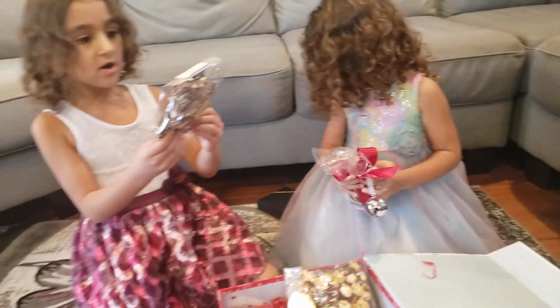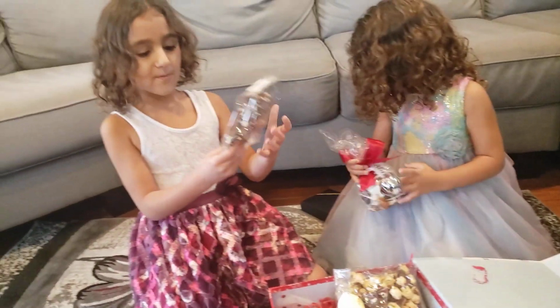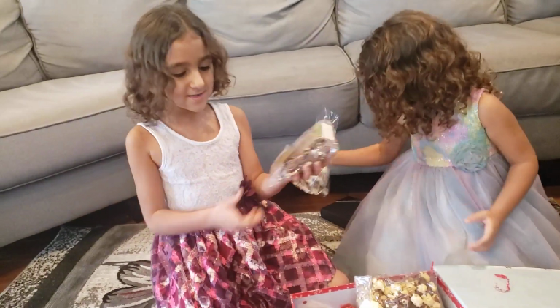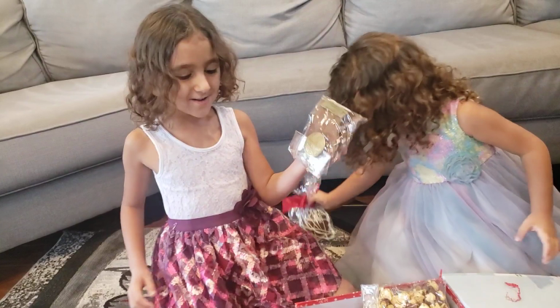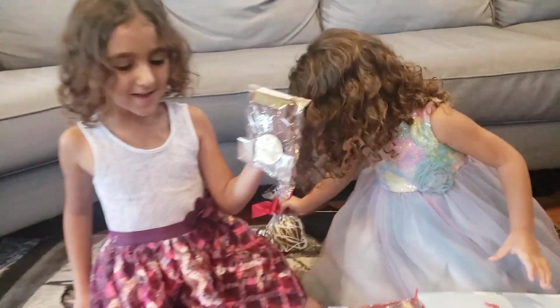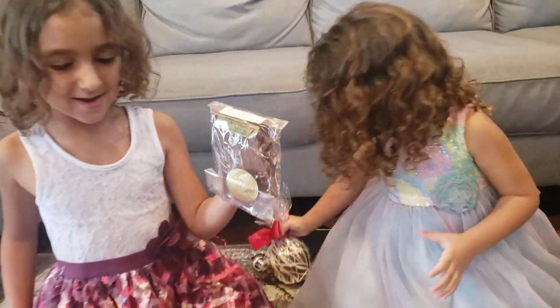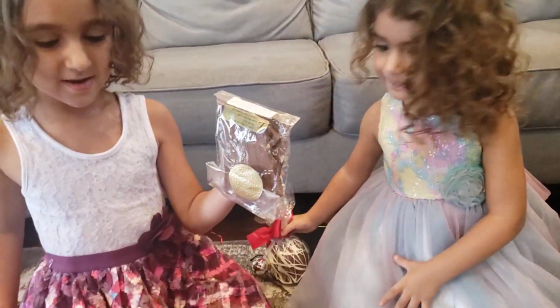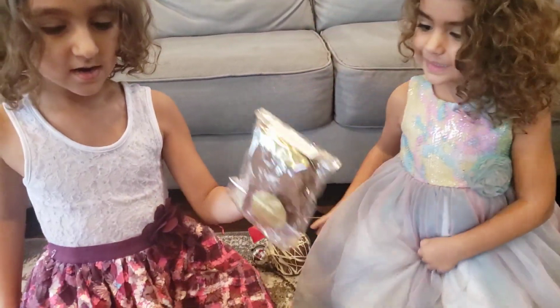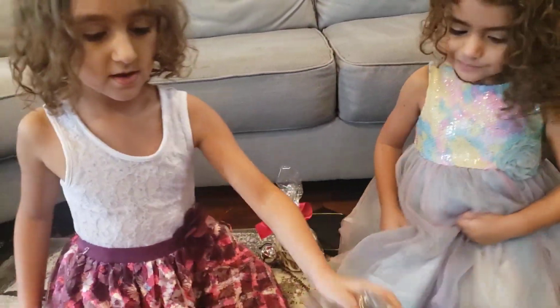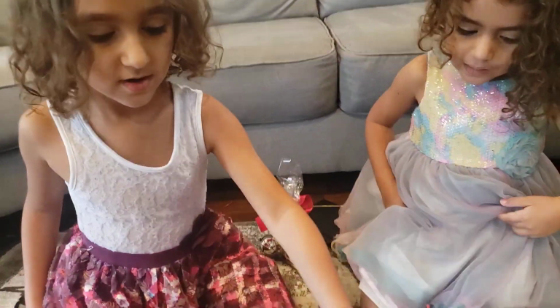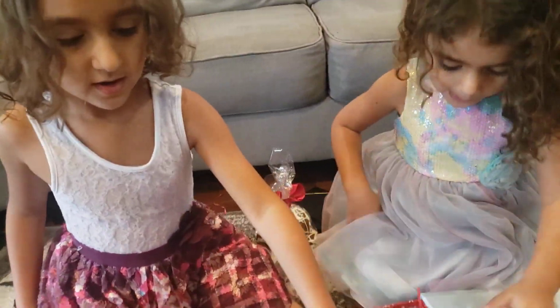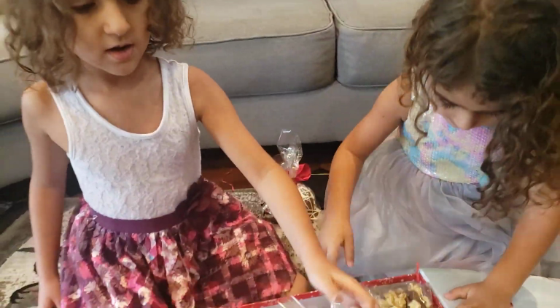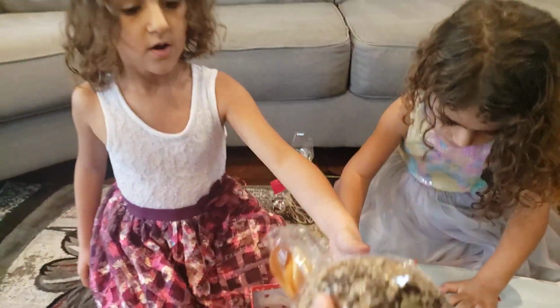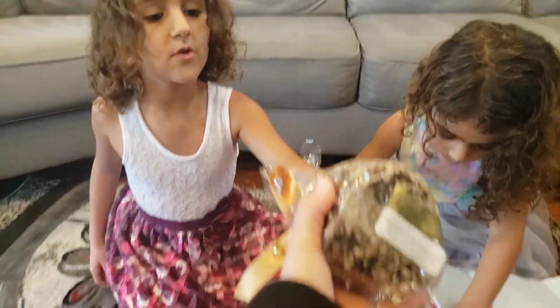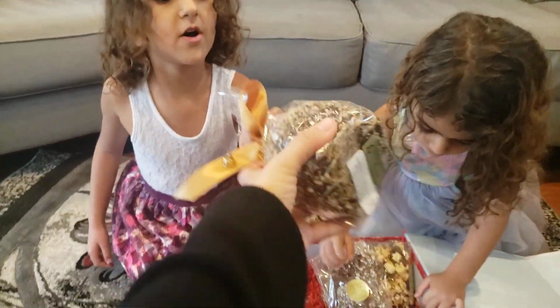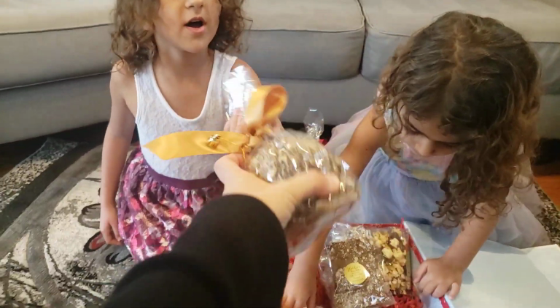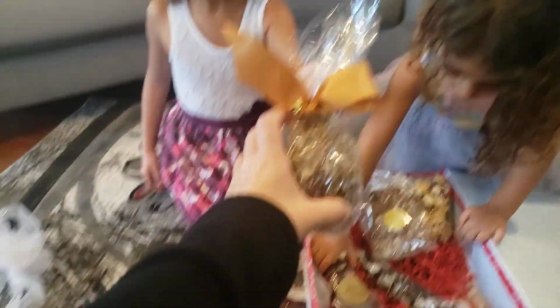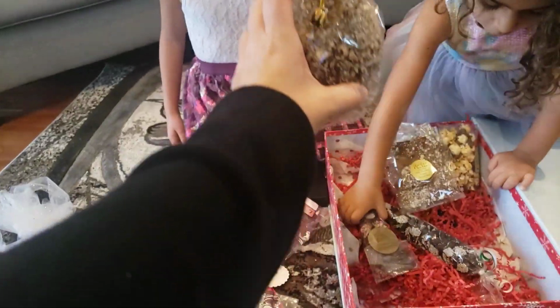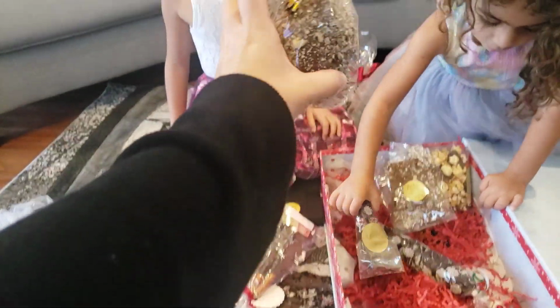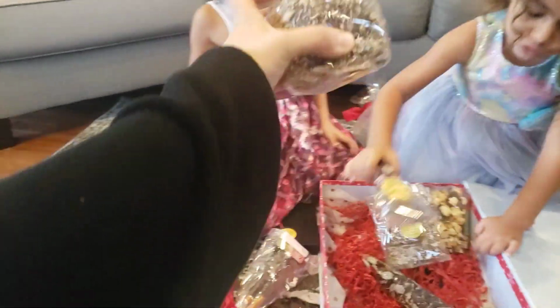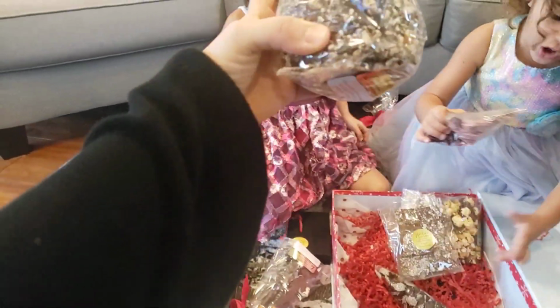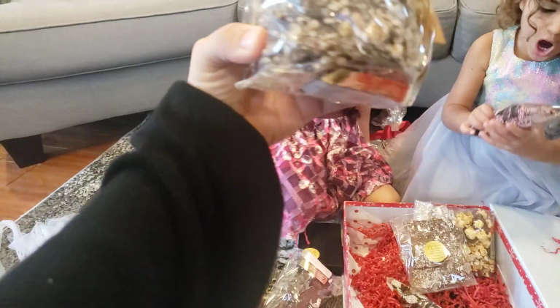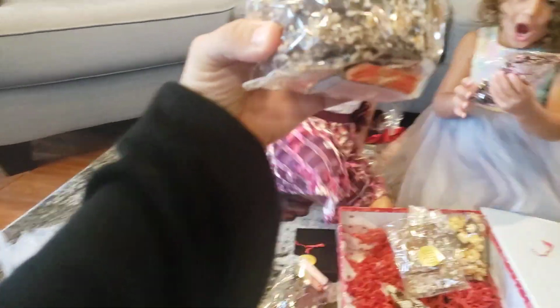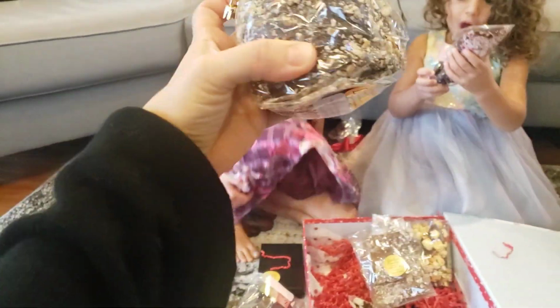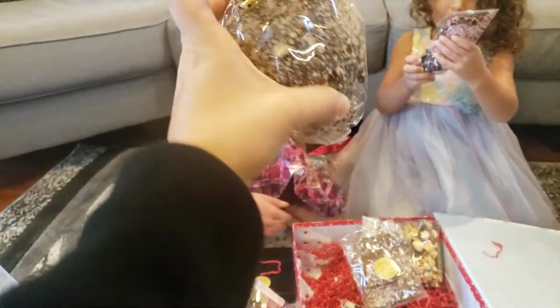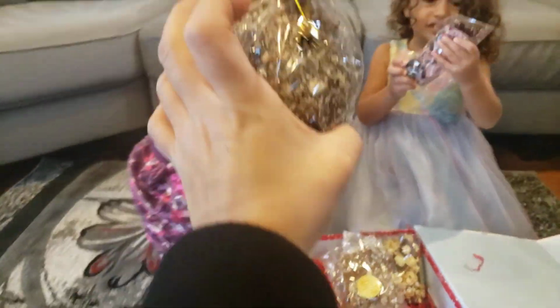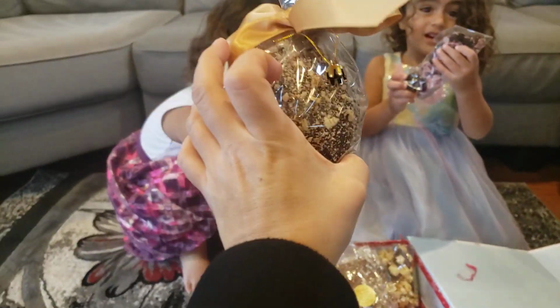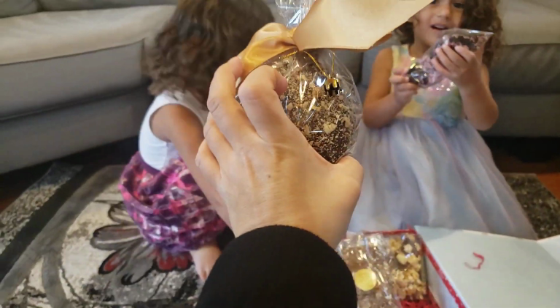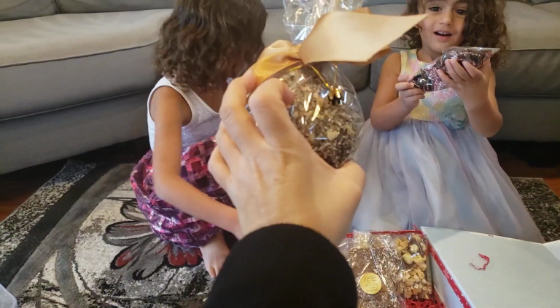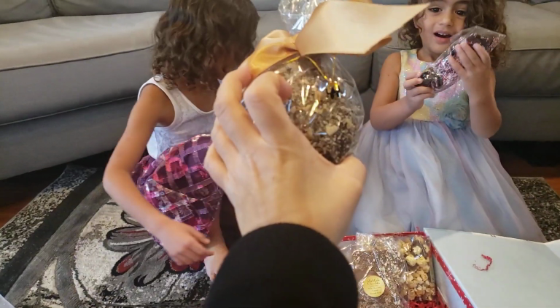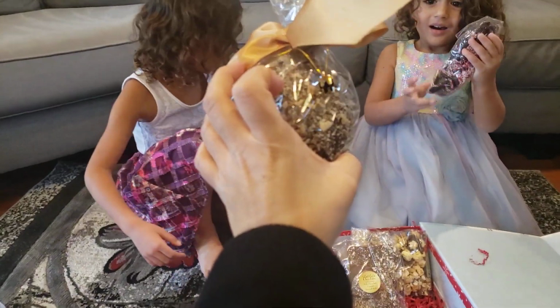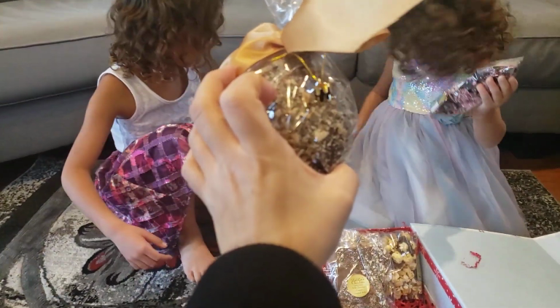Let's see. More chocolate. Wow, another one. Another candied apple. Yay.